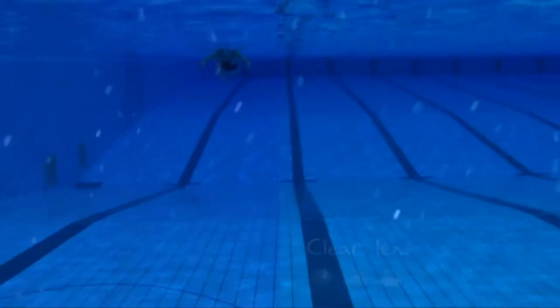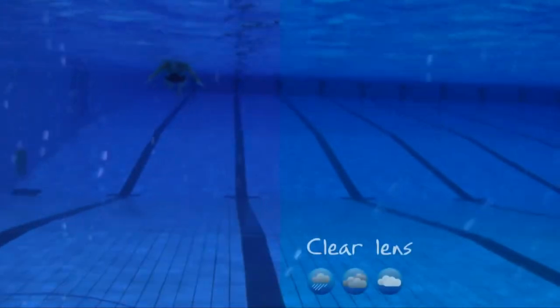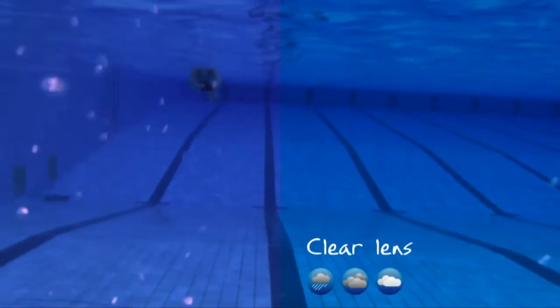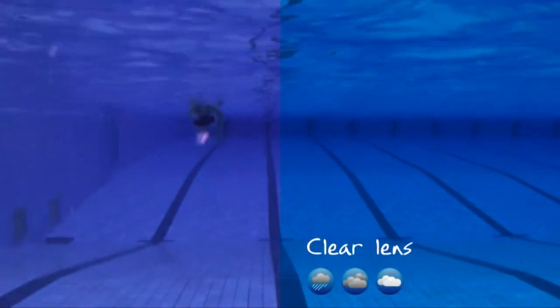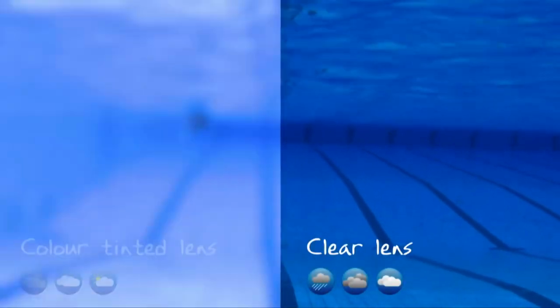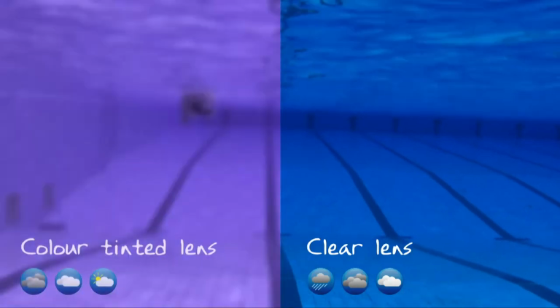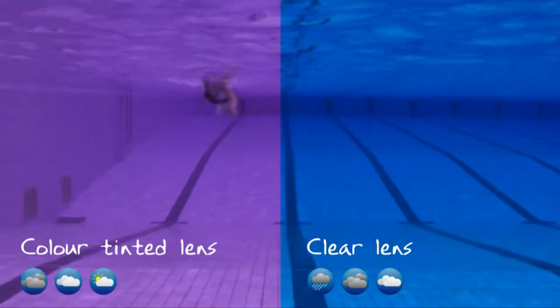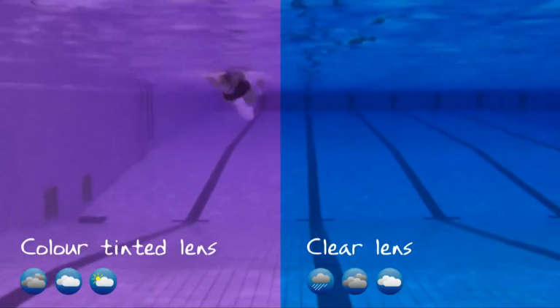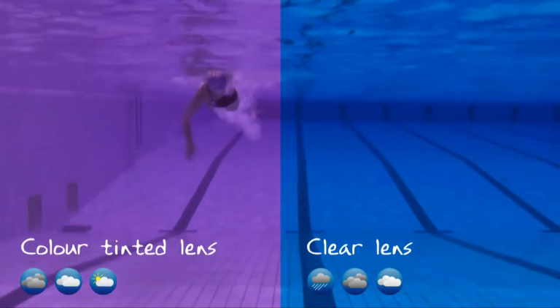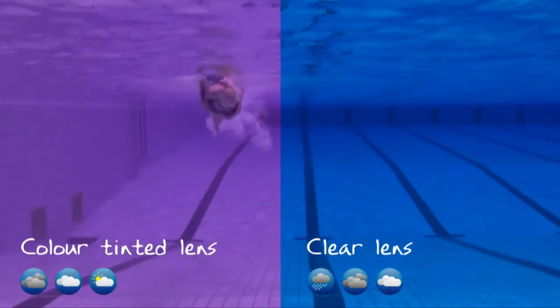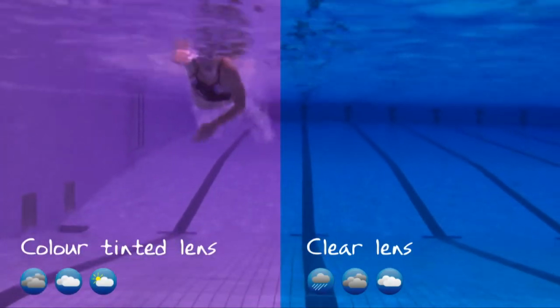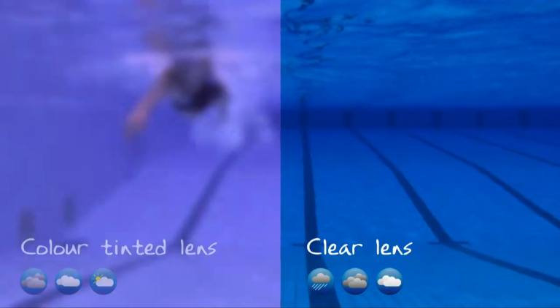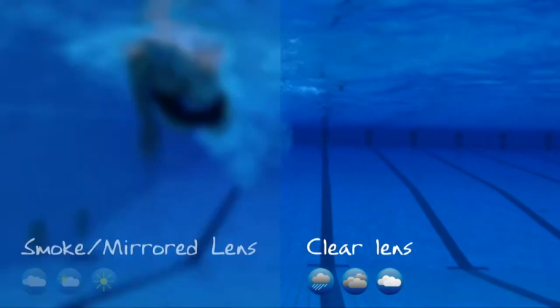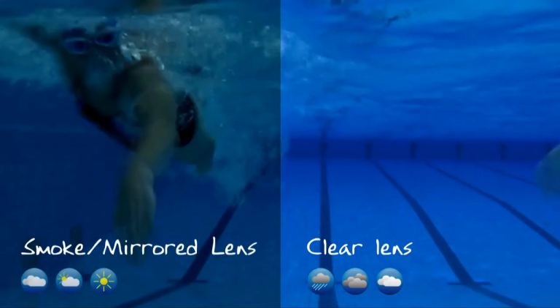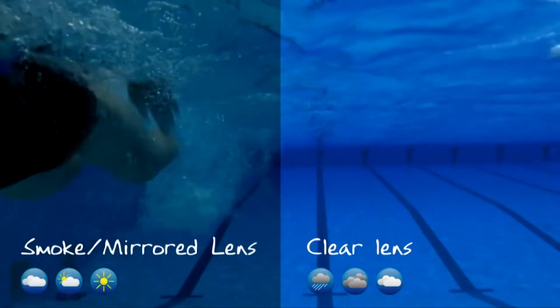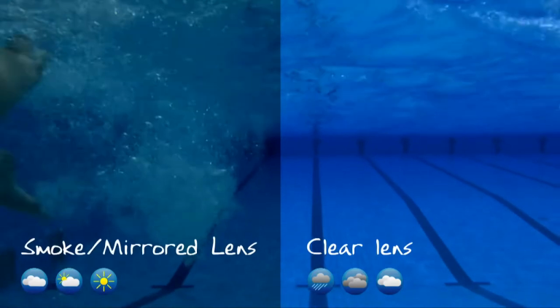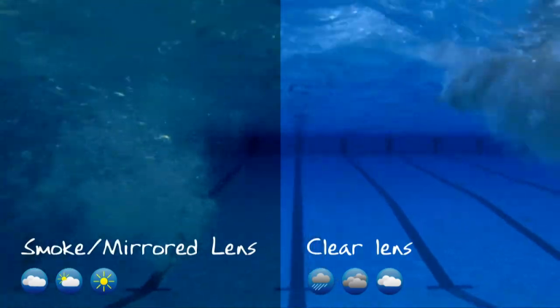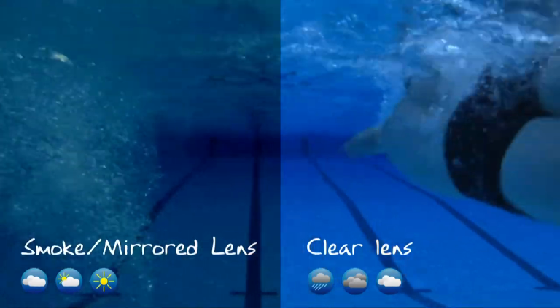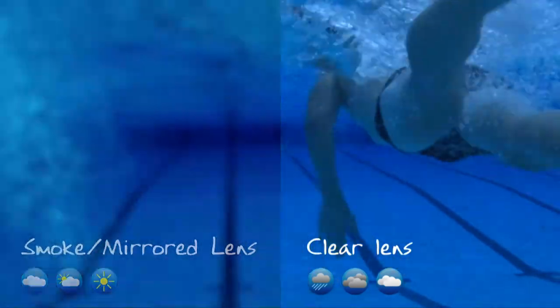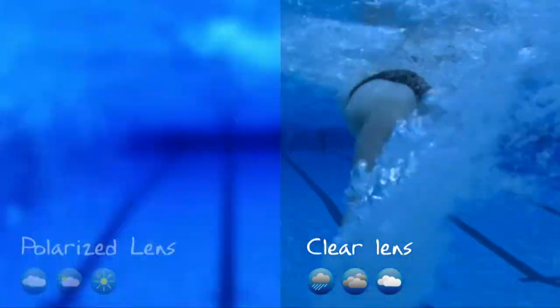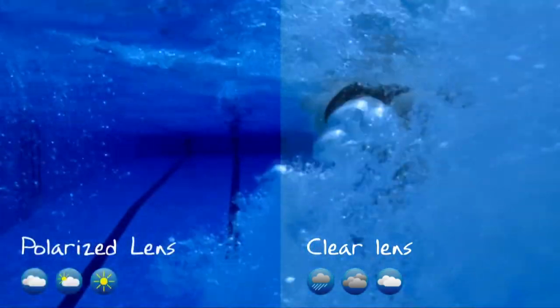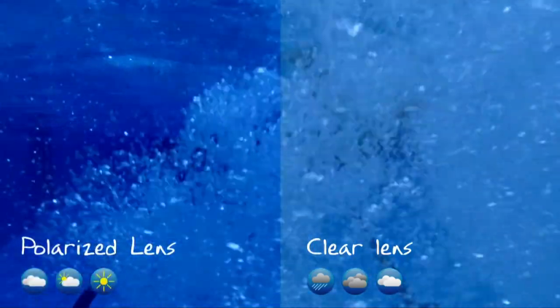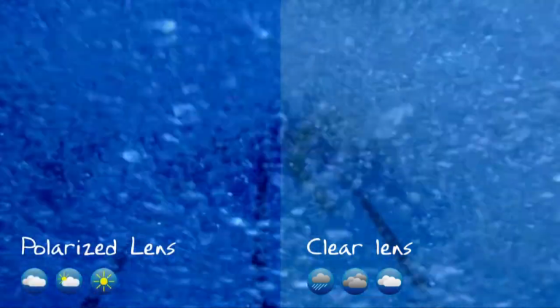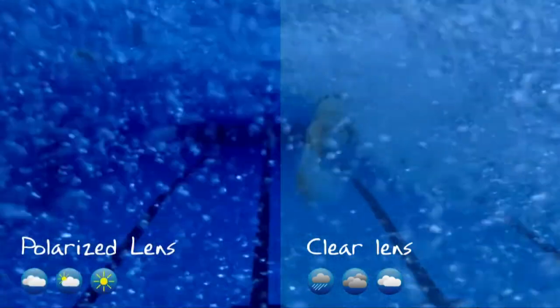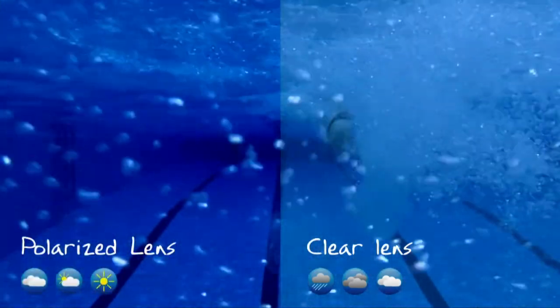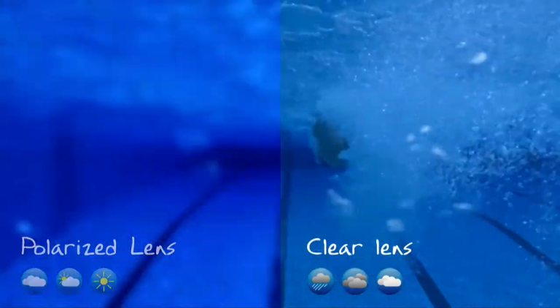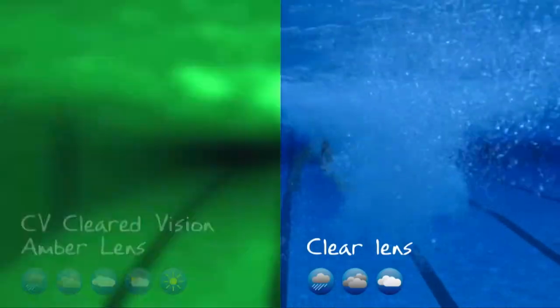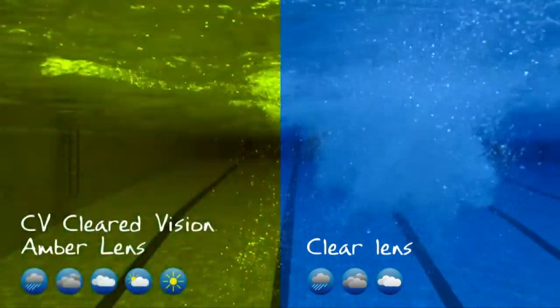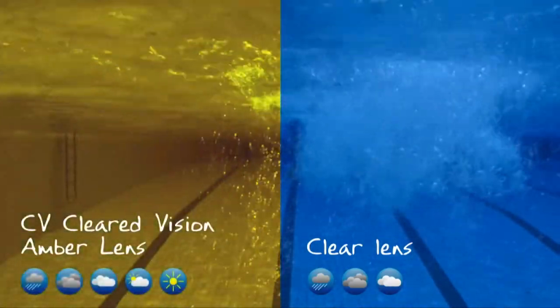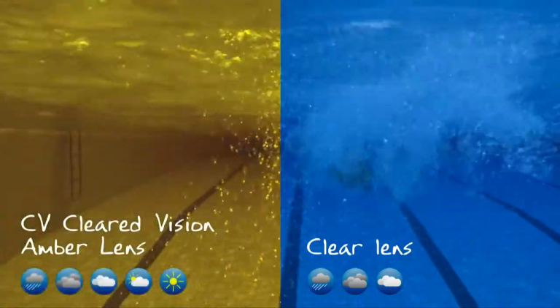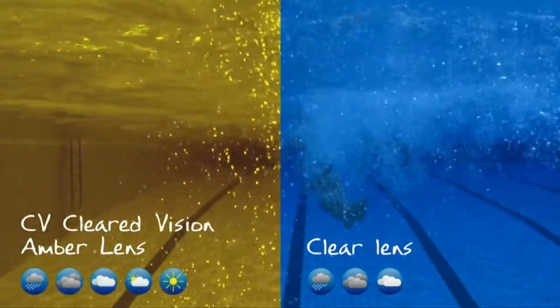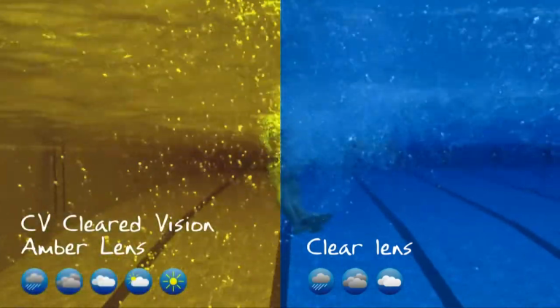Which lens colour? Baffled by the range of lens colours available? Well, apart from the colour you like the best, the lens colours are specifically designed to perform under different lighting conditions to offer you the clearest vision, whatever the lighting is on the day.